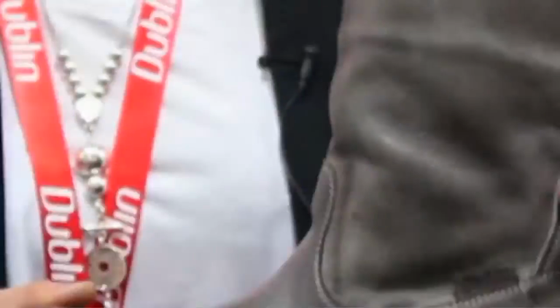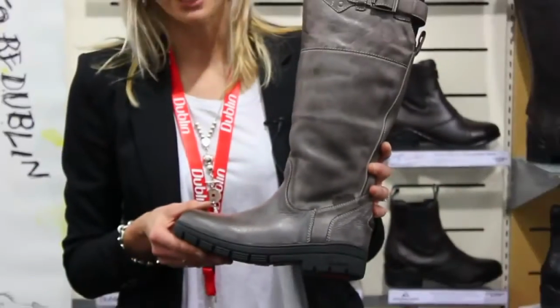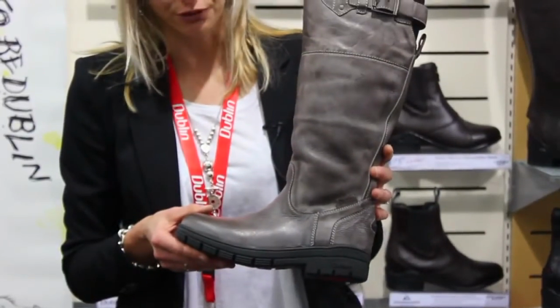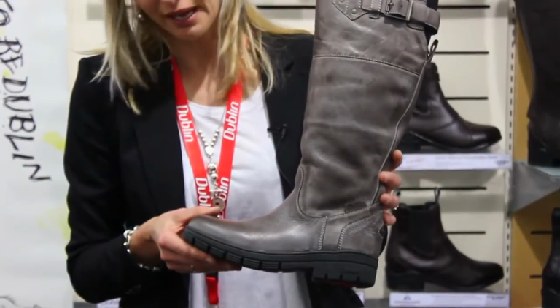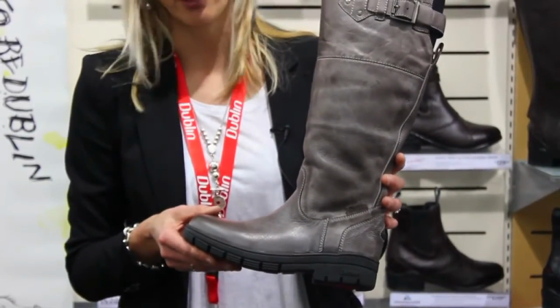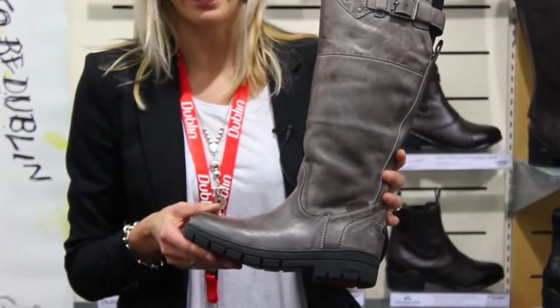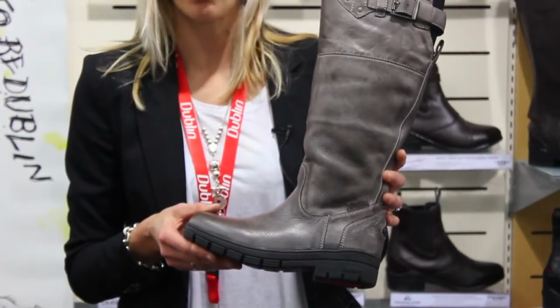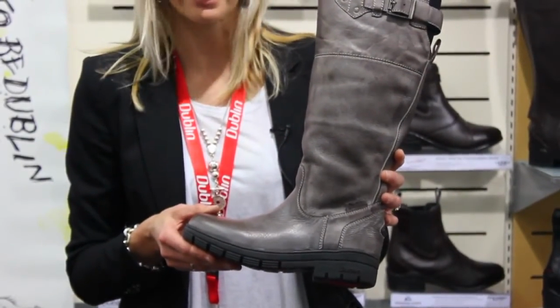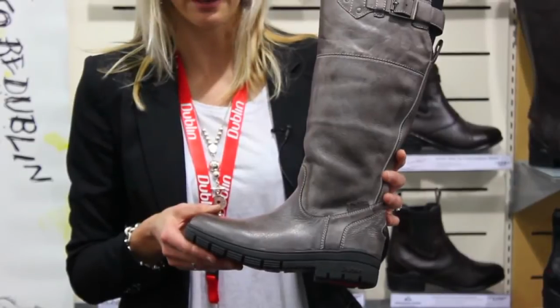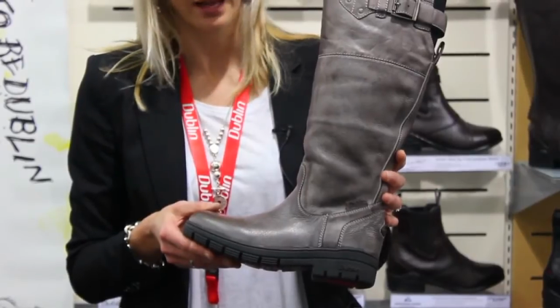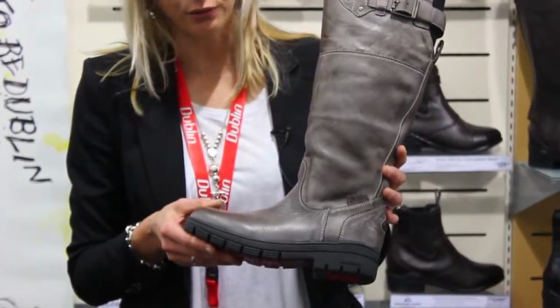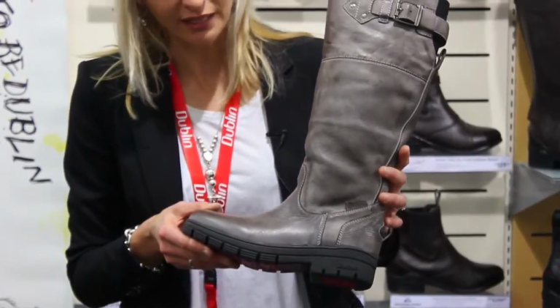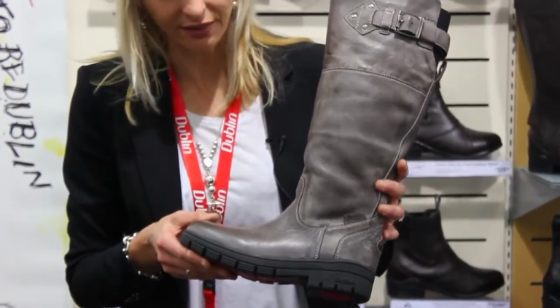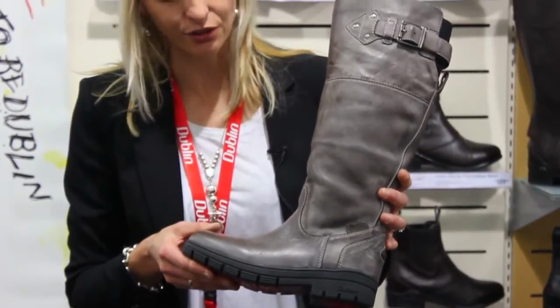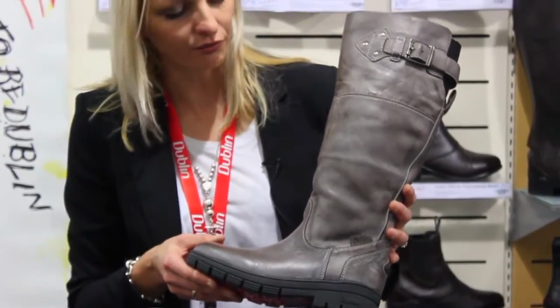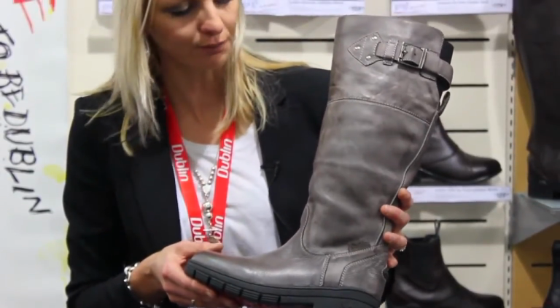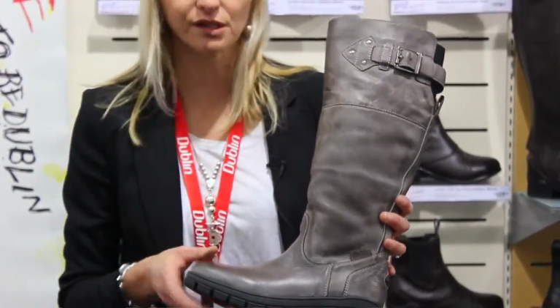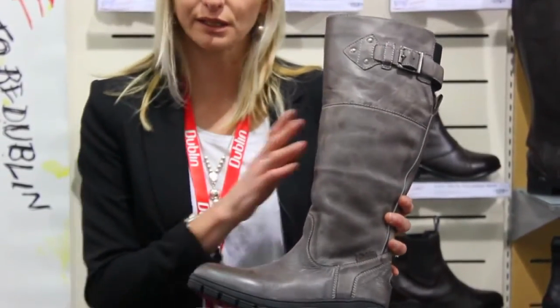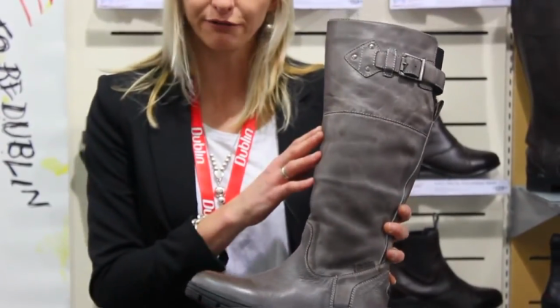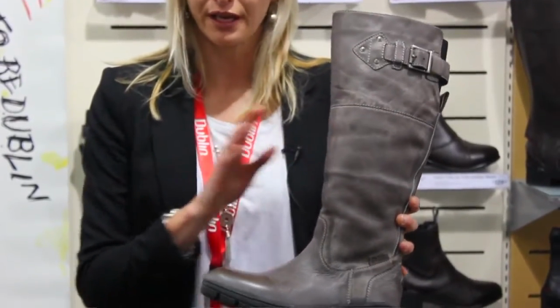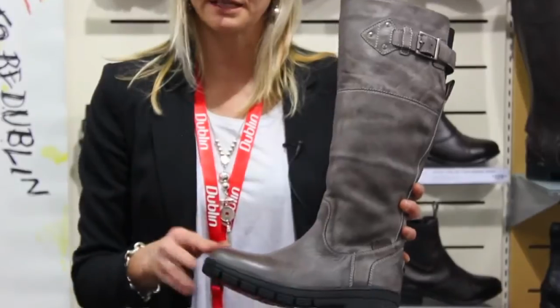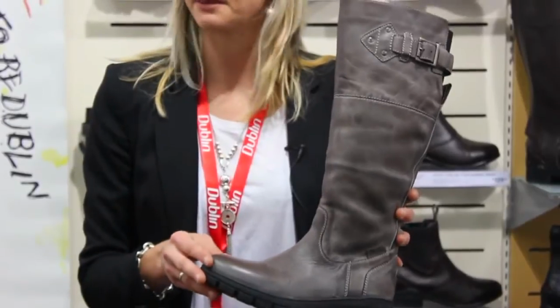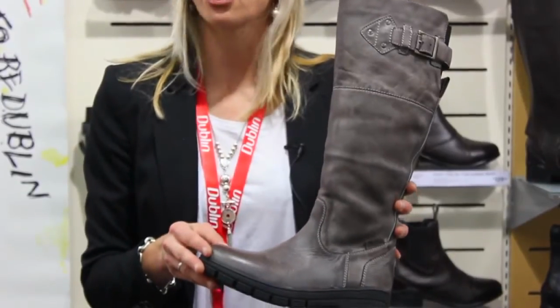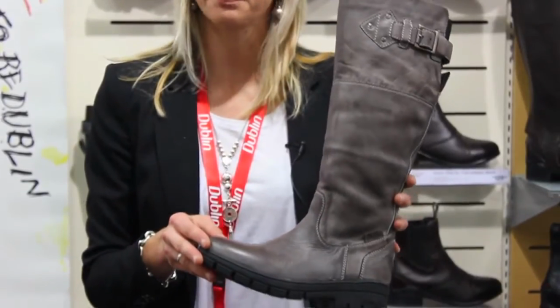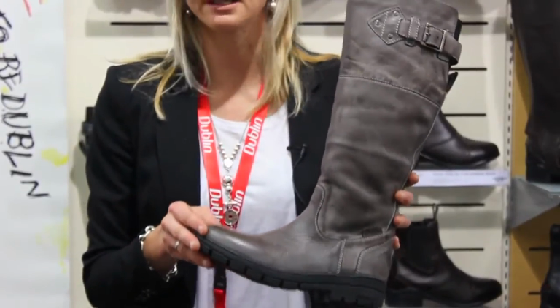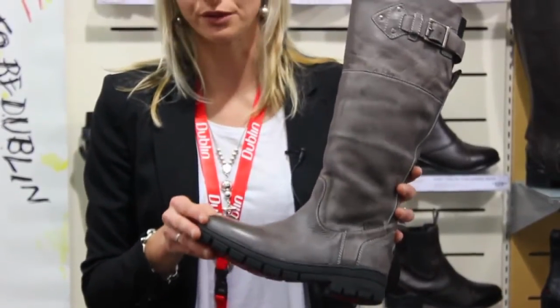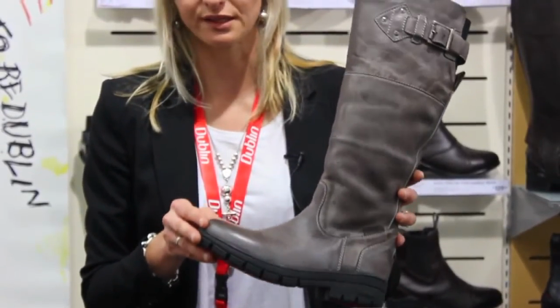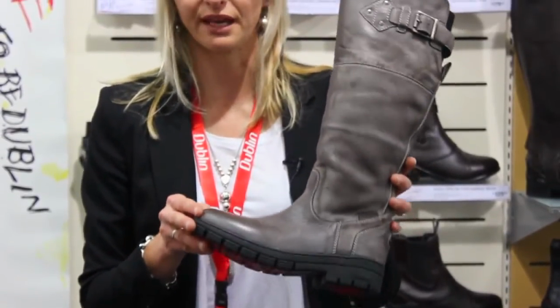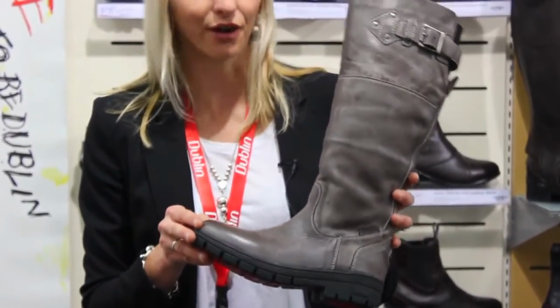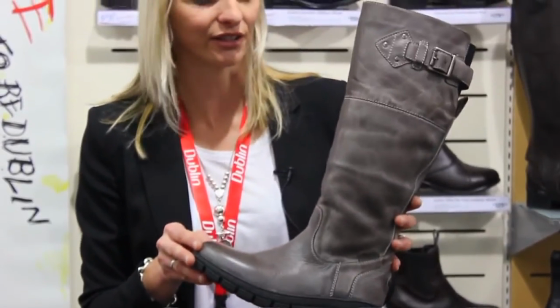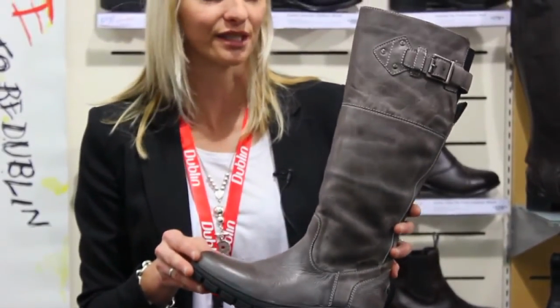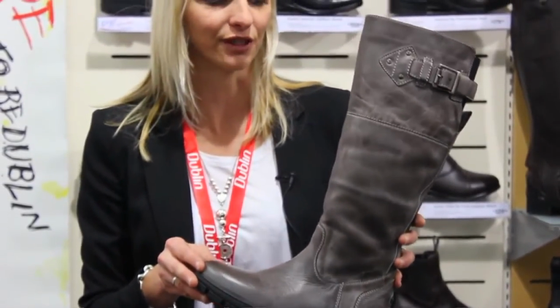The Dublin Edge boot is made from a white wax leather and the white wax leather has a unique finish because when it's buffed it basically means no two pairs of boots are the same — they have their own characteristic and feel.